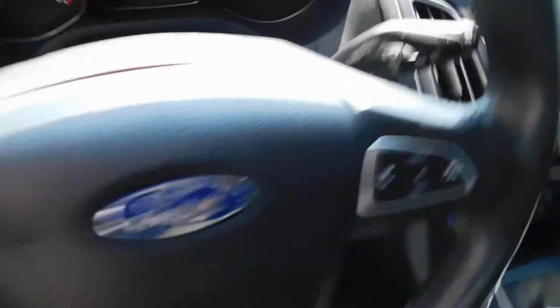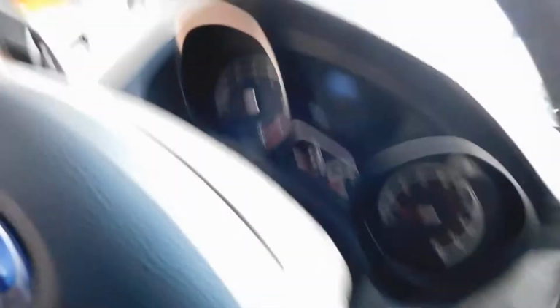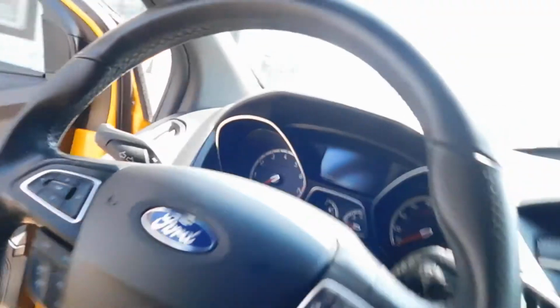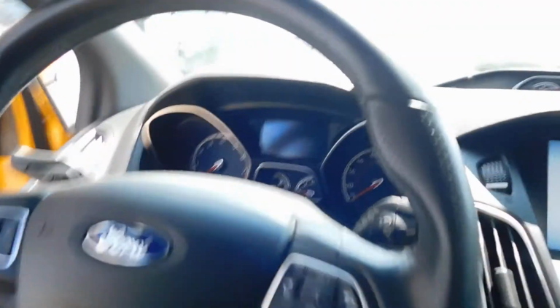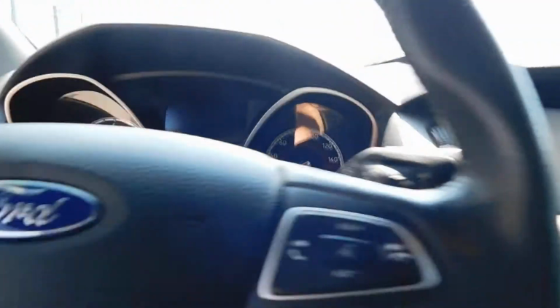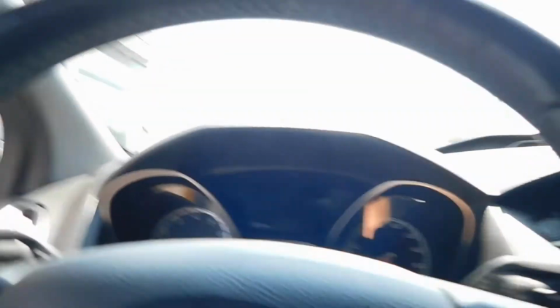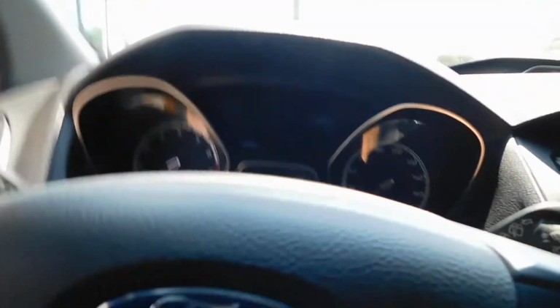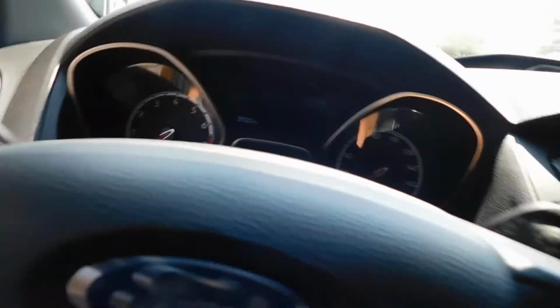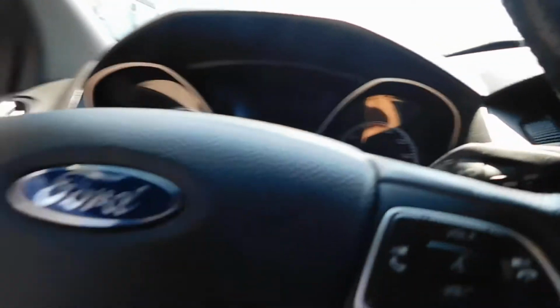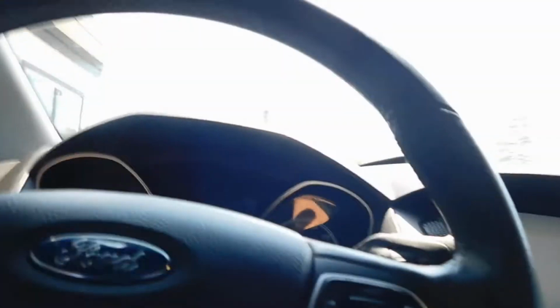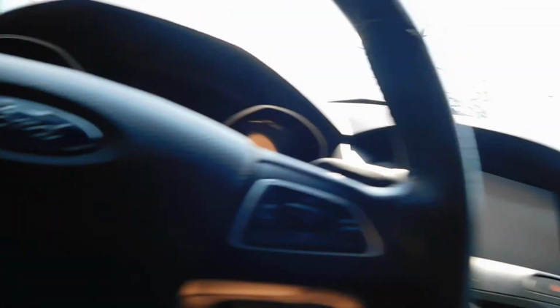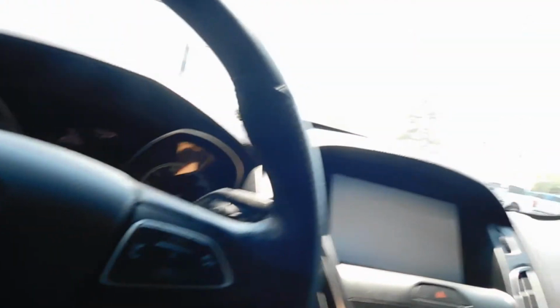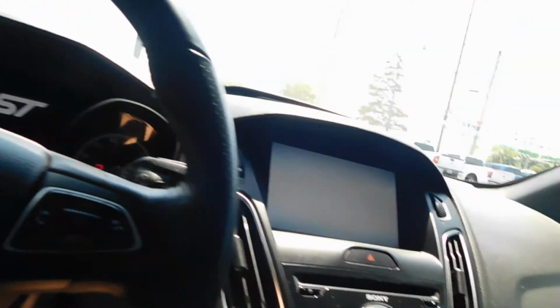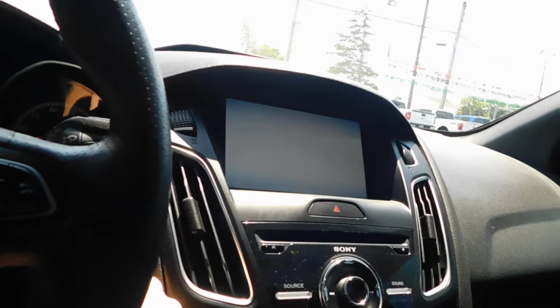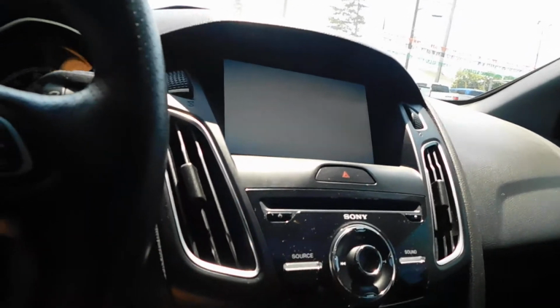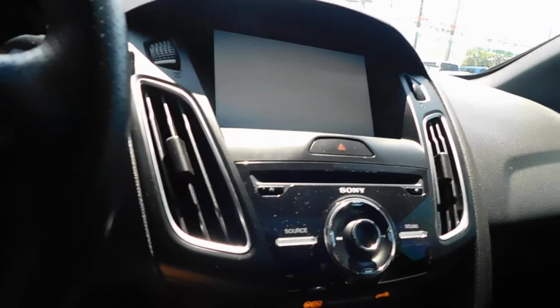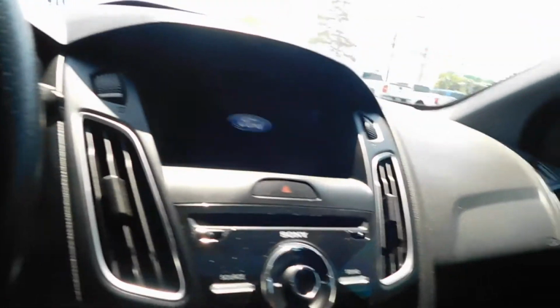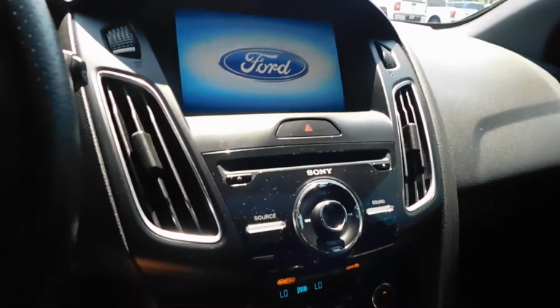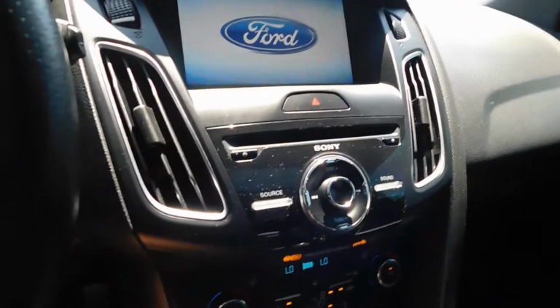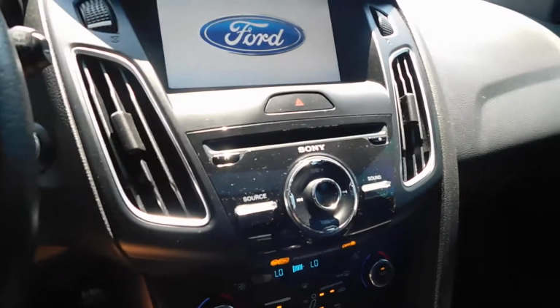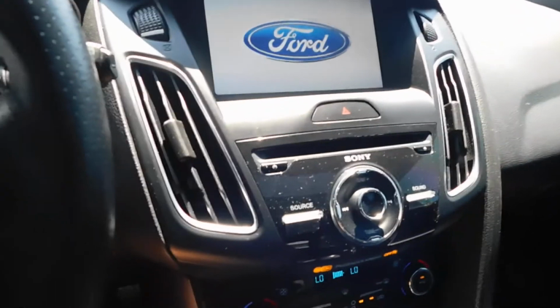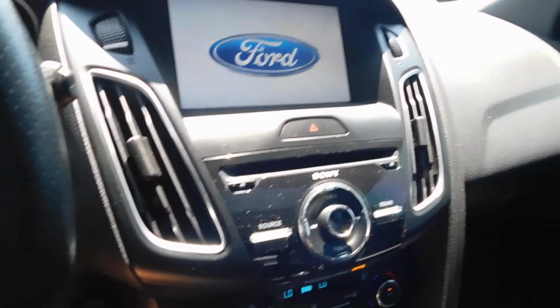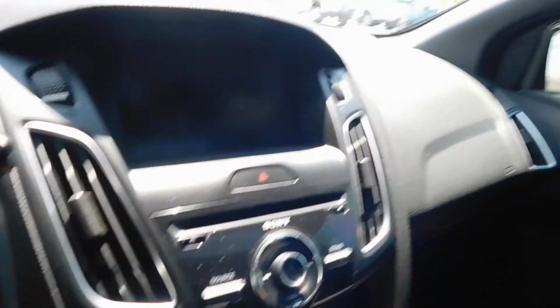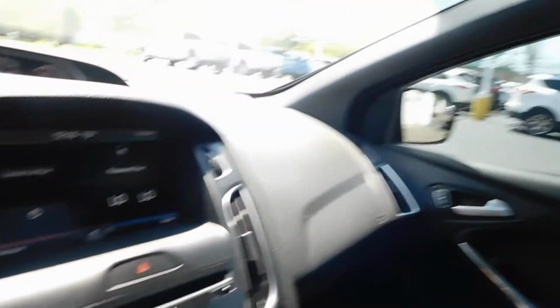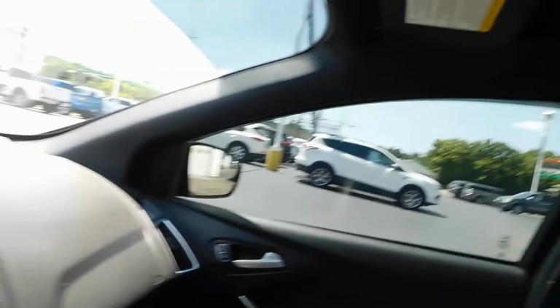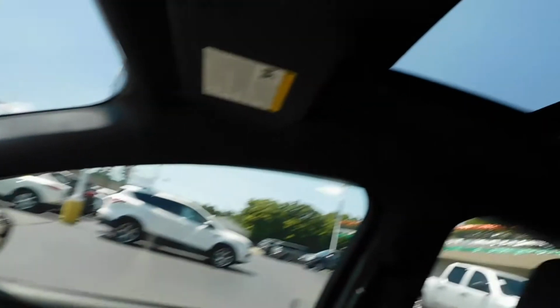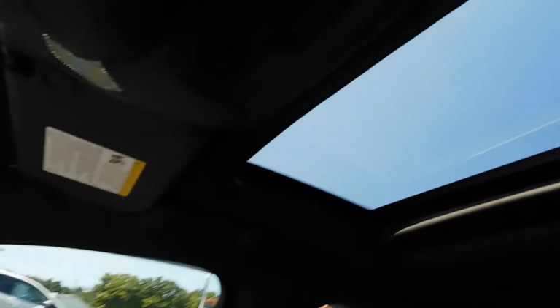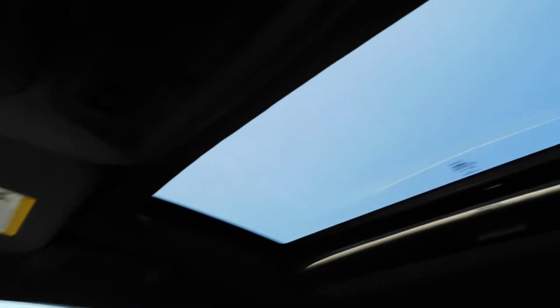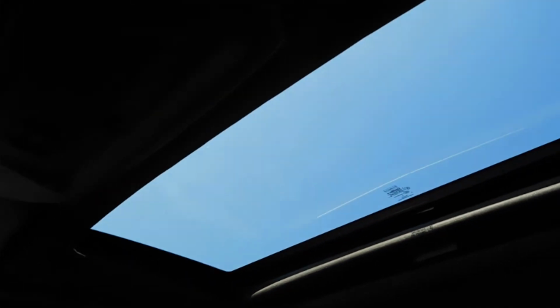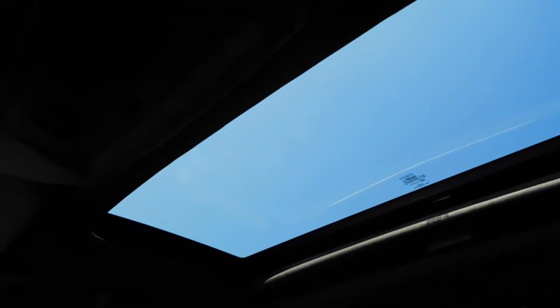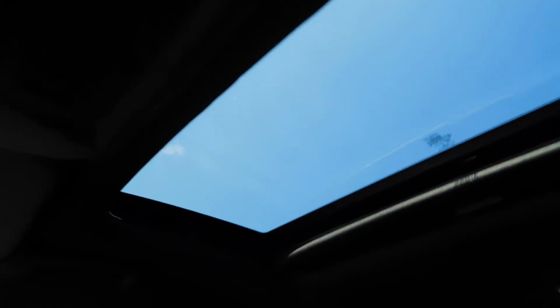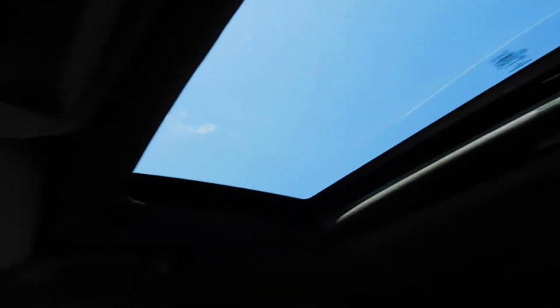I'm going to hop in here and start it up for you guys so you can listen to this baby purr. Oh yeah. Man, if only we could go on a test drive while I'm videoing, but that's not safe. There's the sunroof for you.